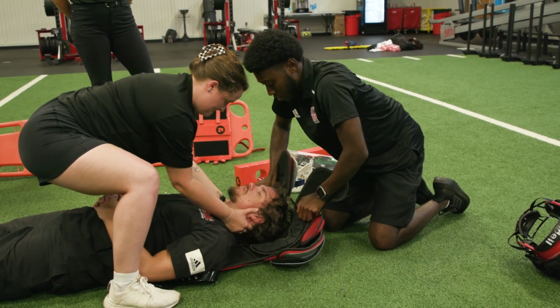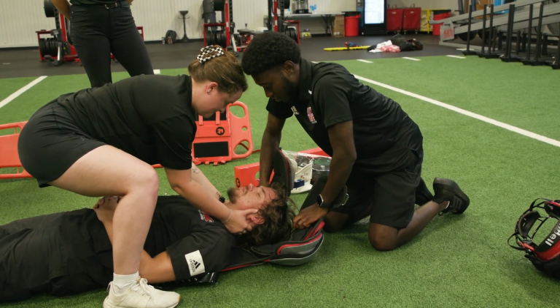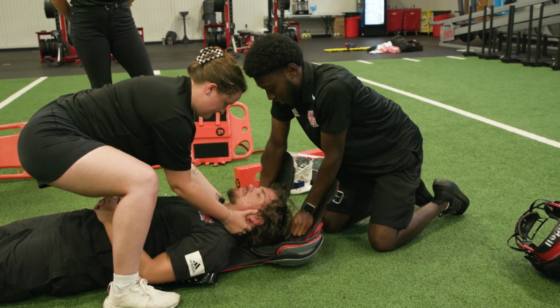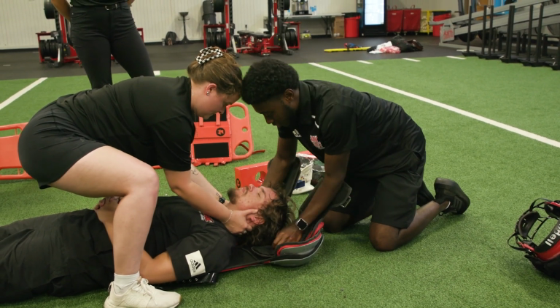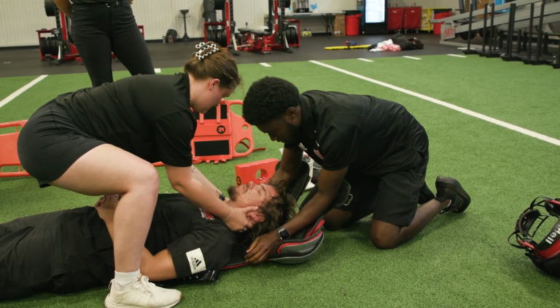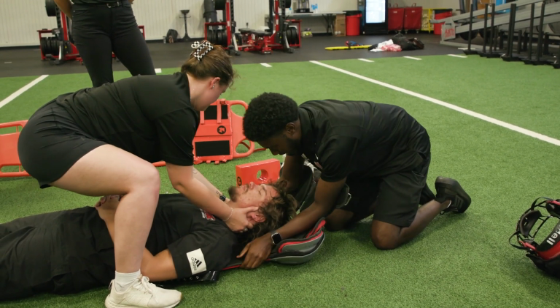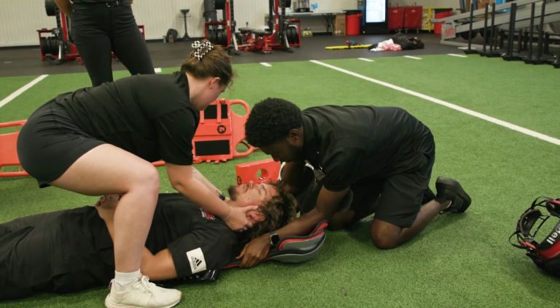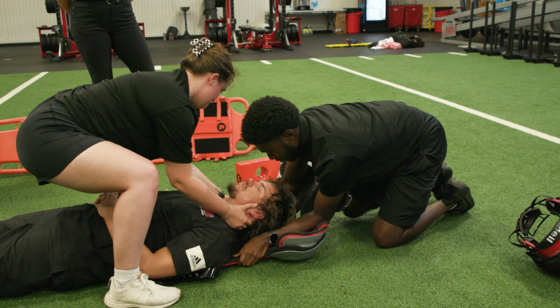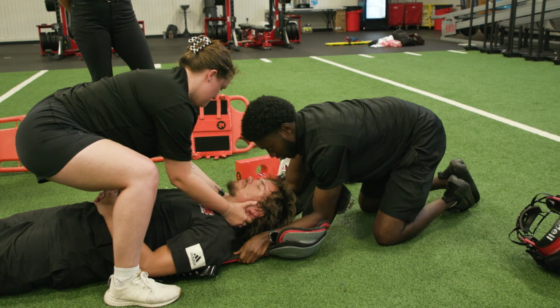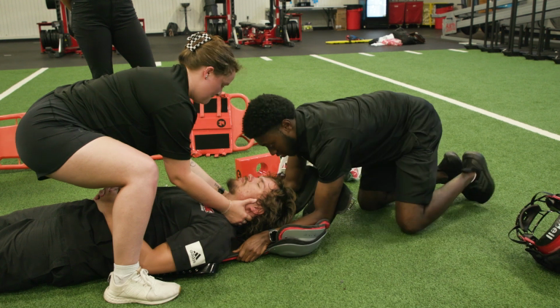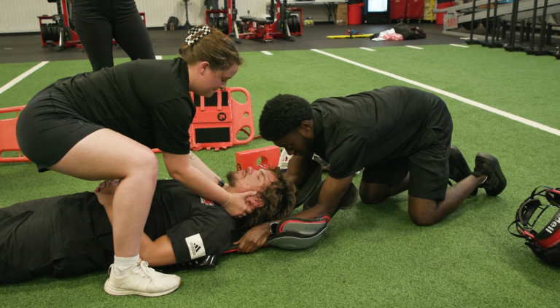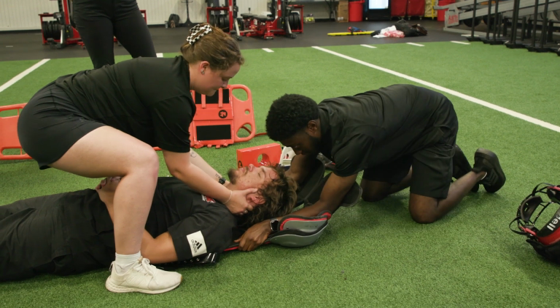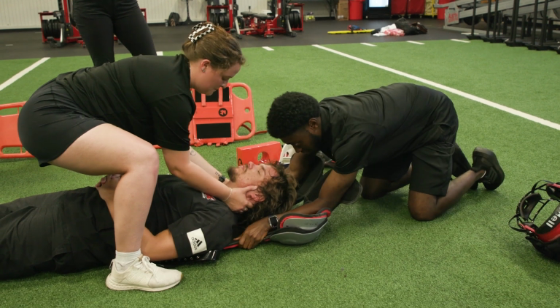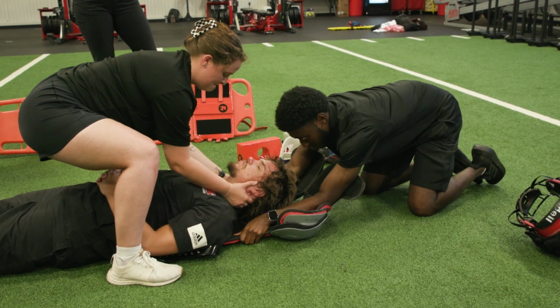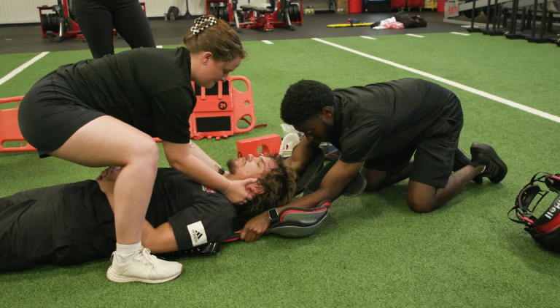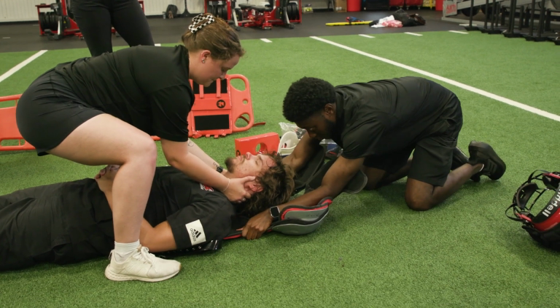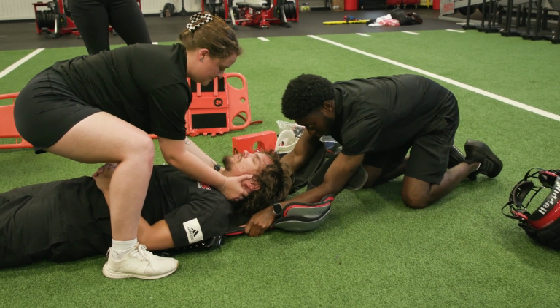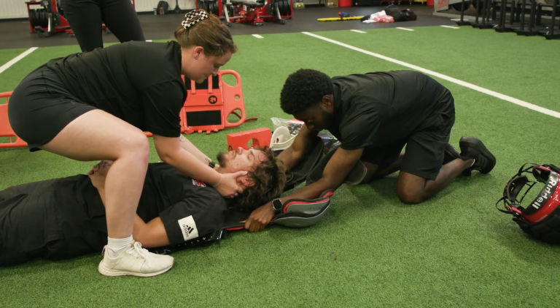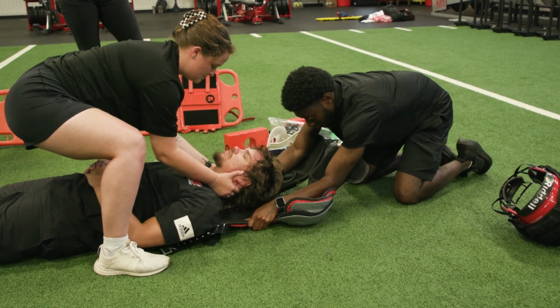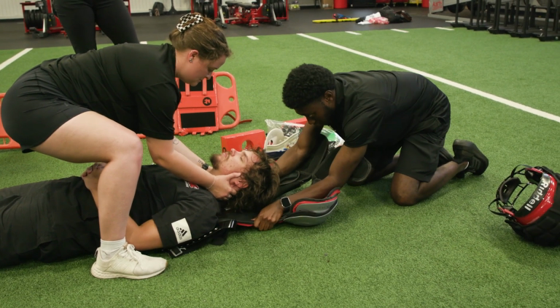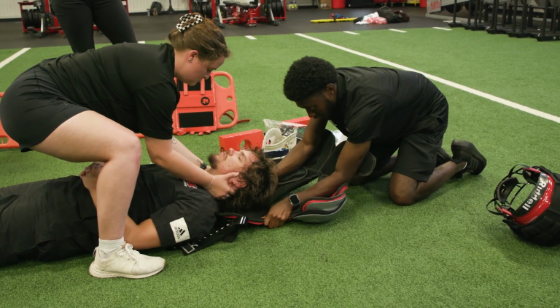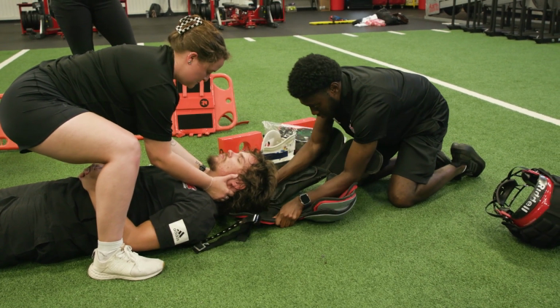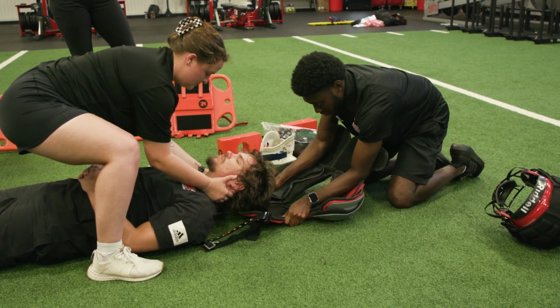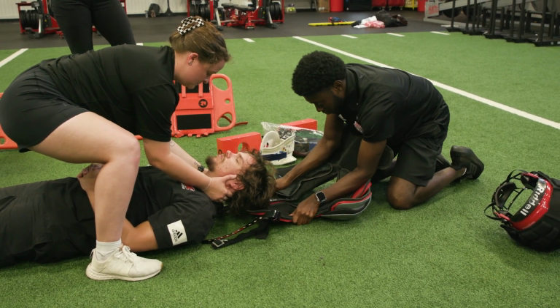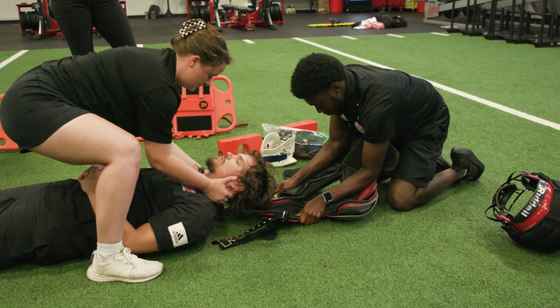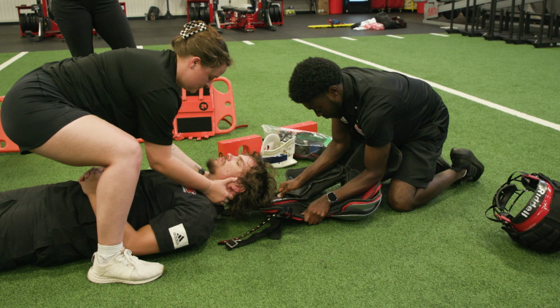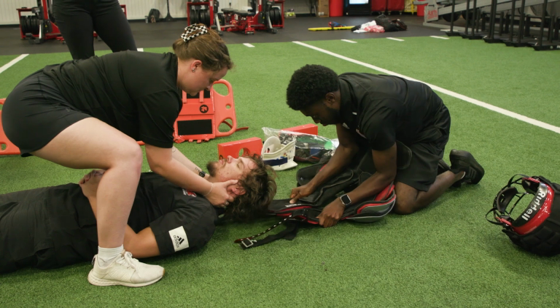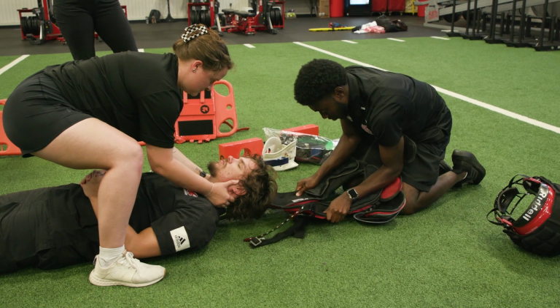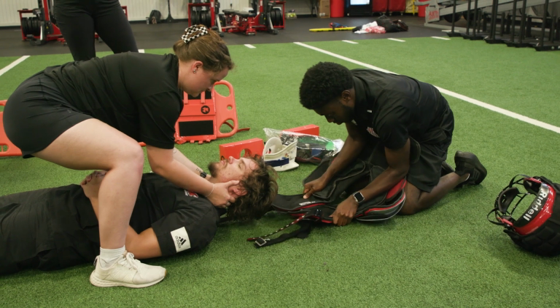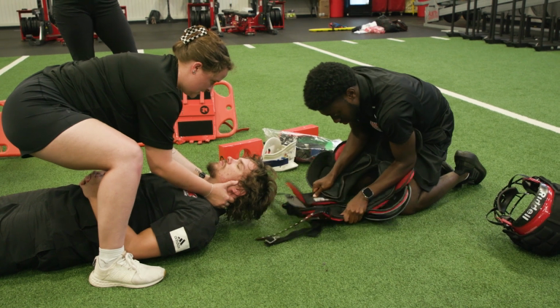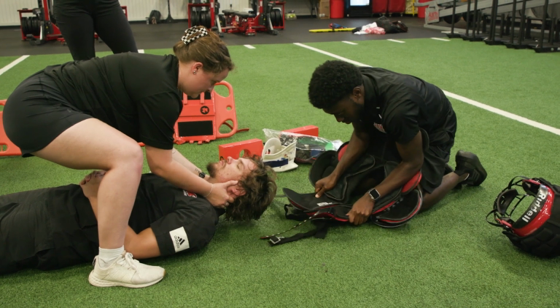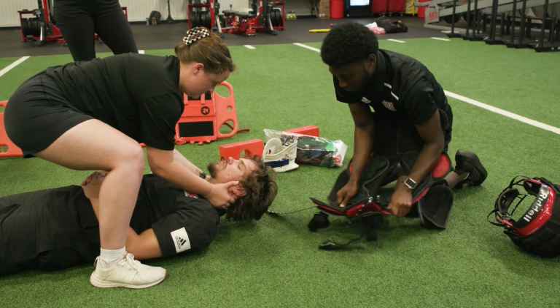And I'm going to get the shoulder pads. I'm going to tuck my elbows into the pads, and again I'm pulling straight back. One, two, three. There we go.